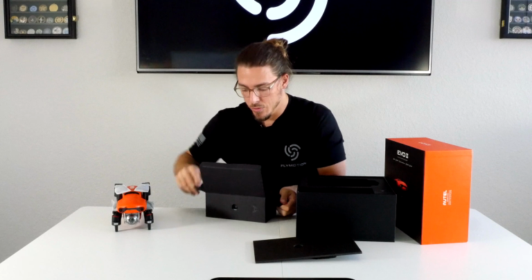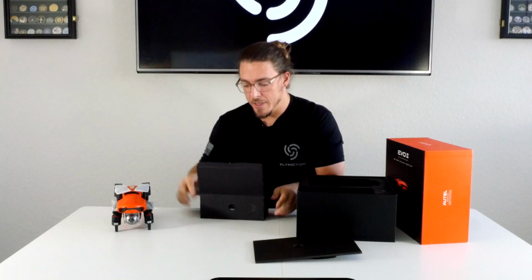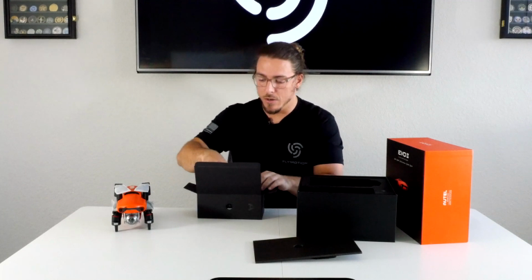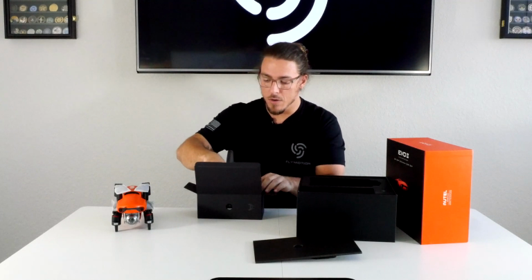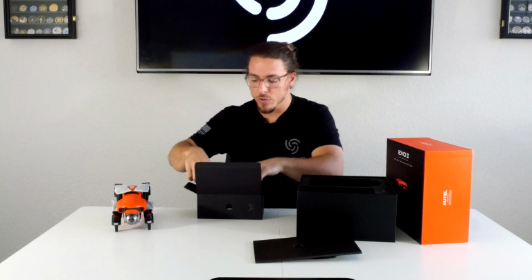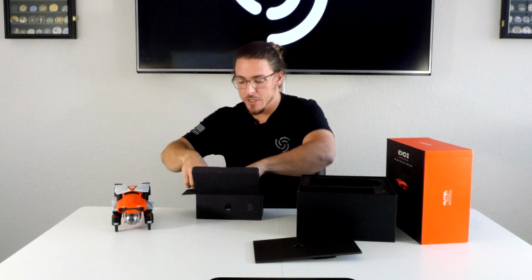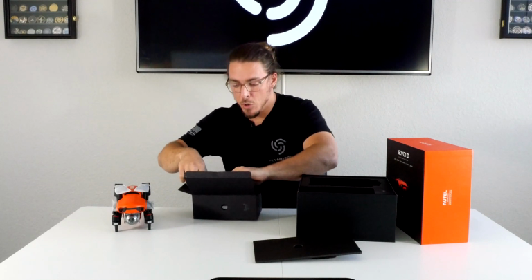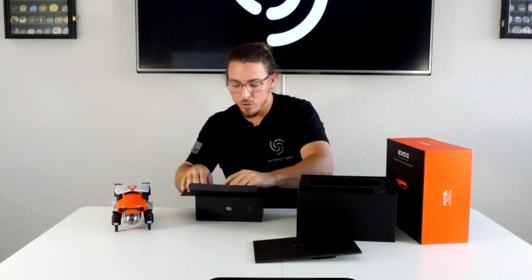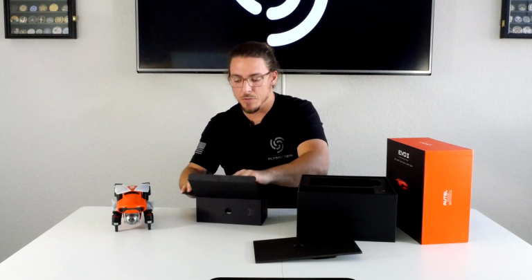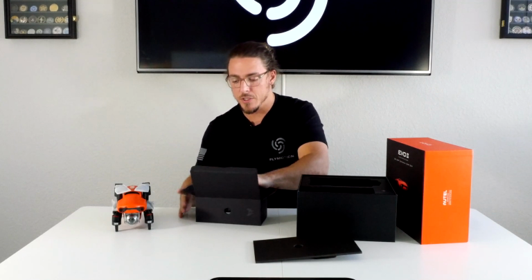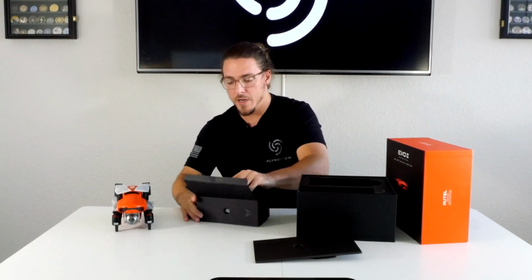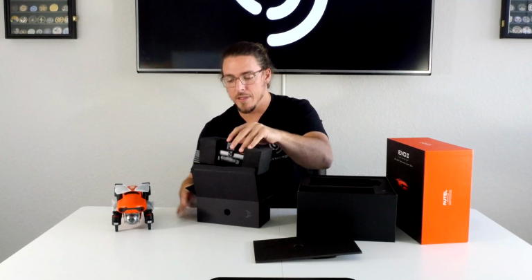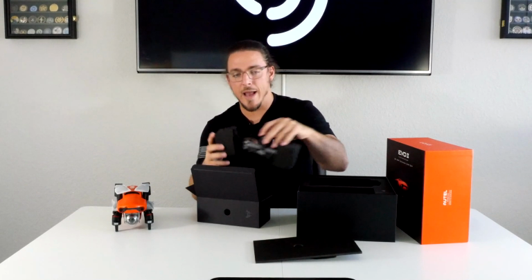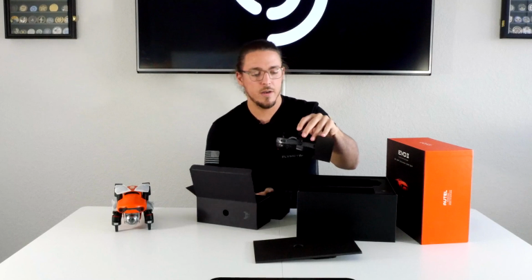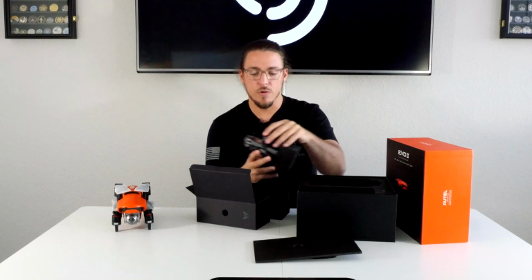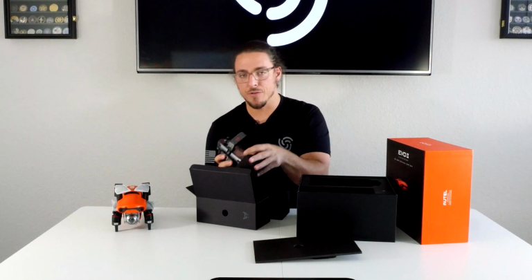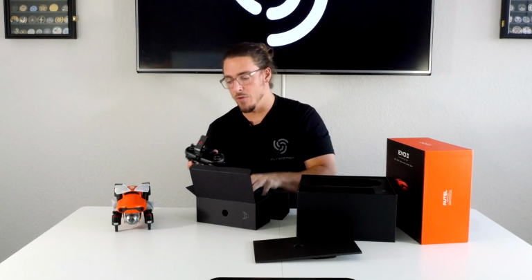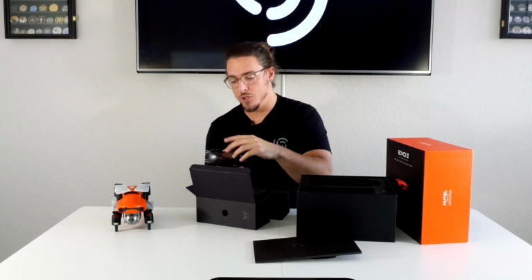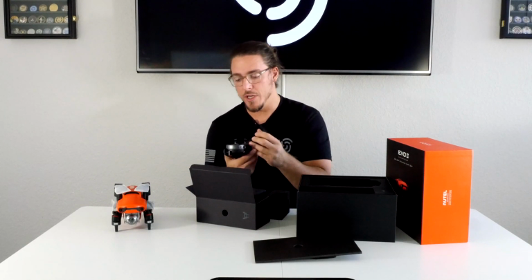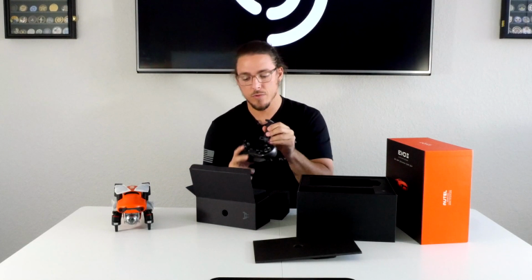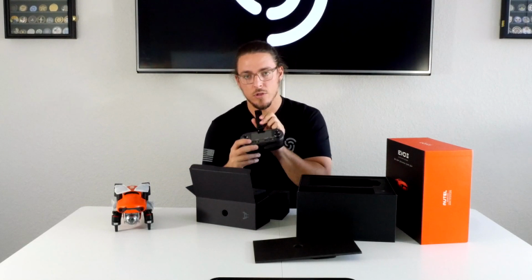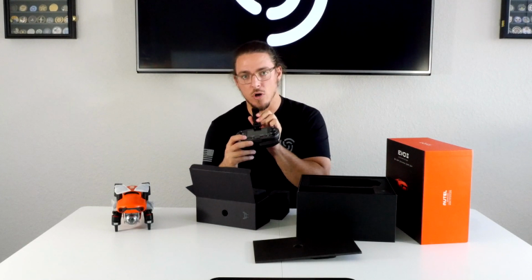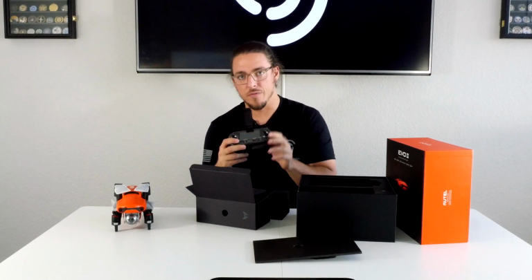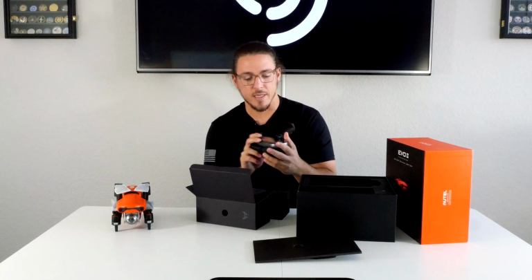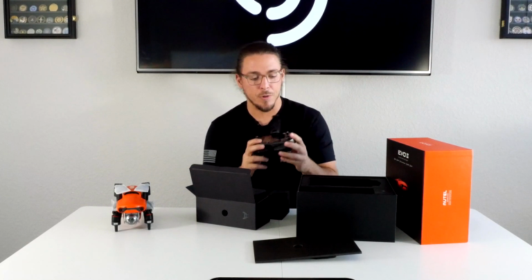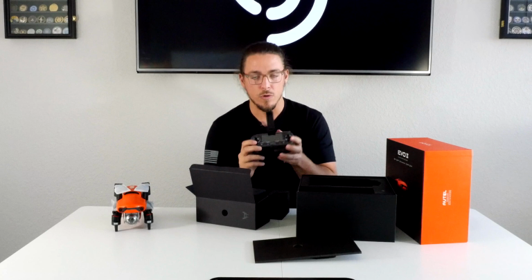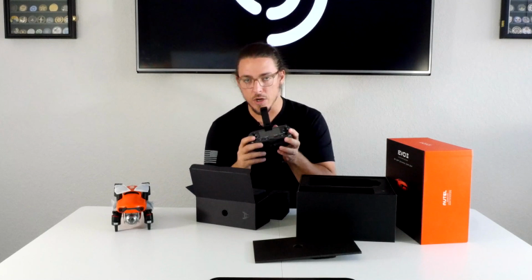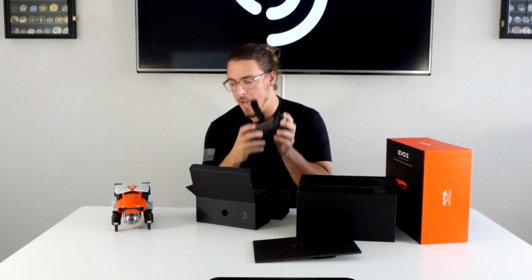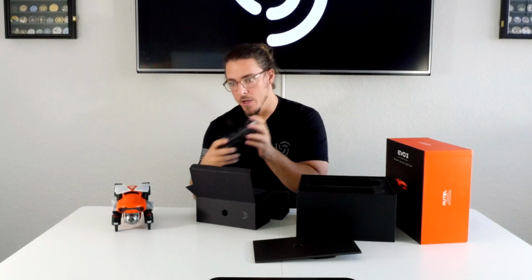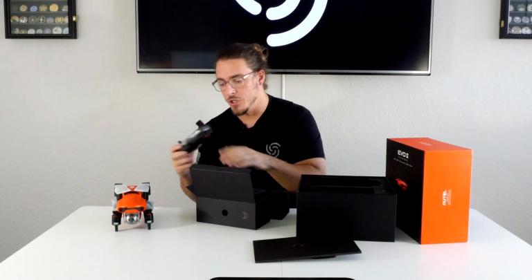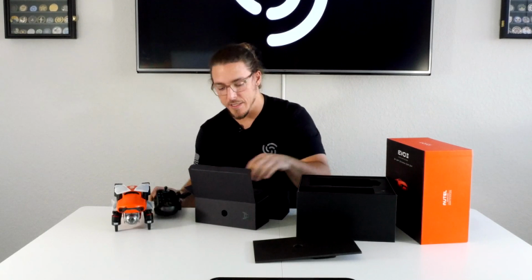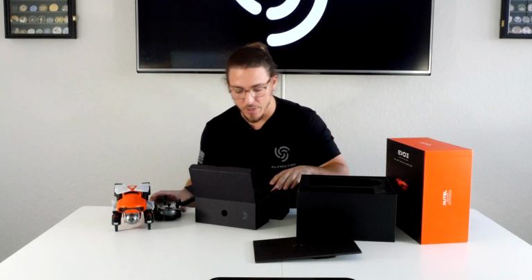A cool thing about the Autel remote controllers is it's a smart controller — it comes with a built-in LED backlit screen. You can add your phone if you want, but you don't need to. So if you don't have a device like a tablet or phone ready to go with the app, you can just connect this and fly.